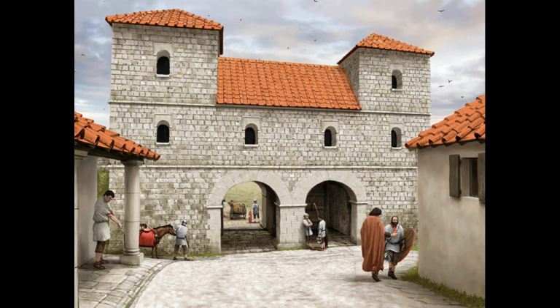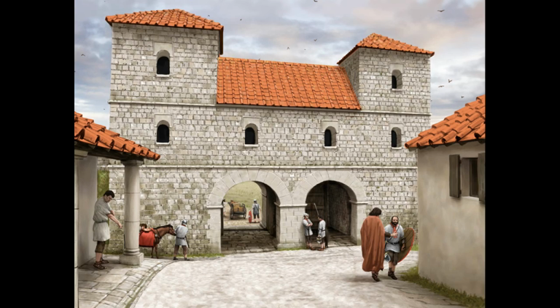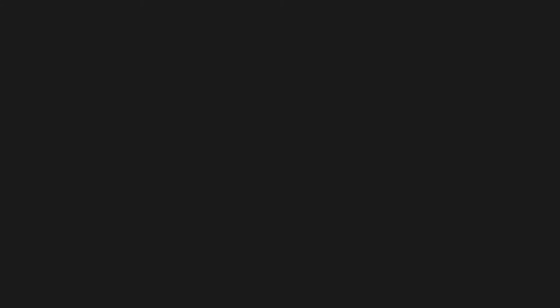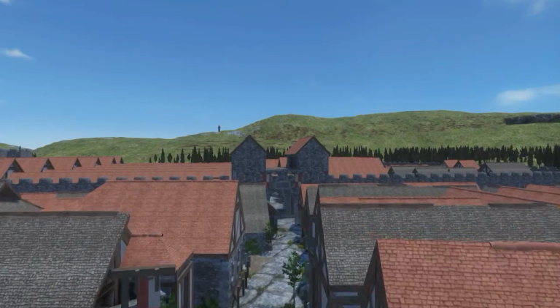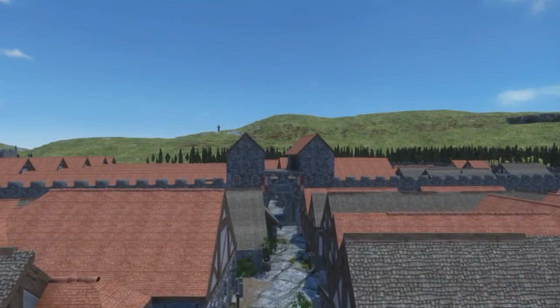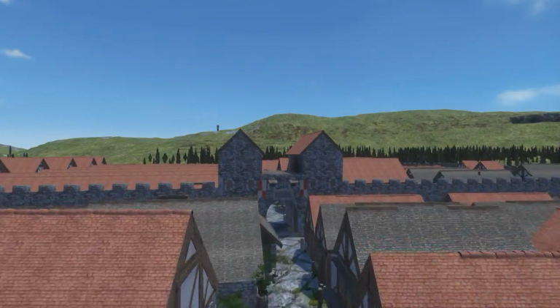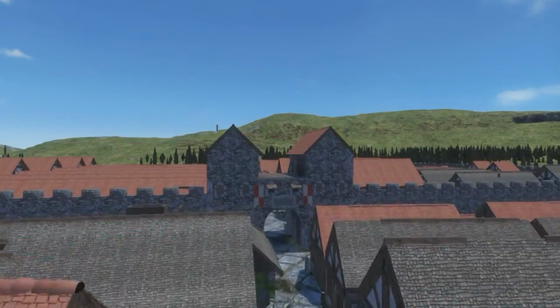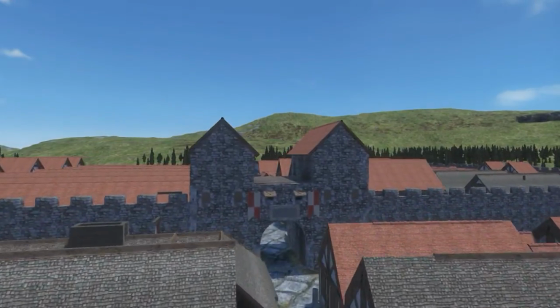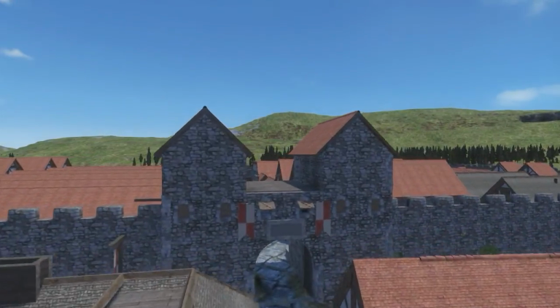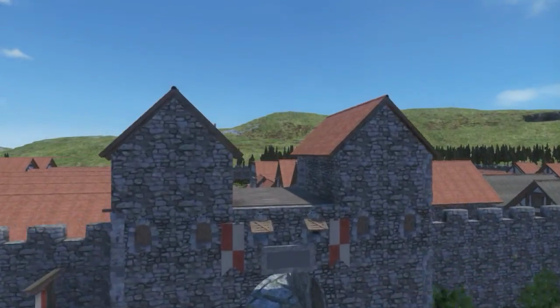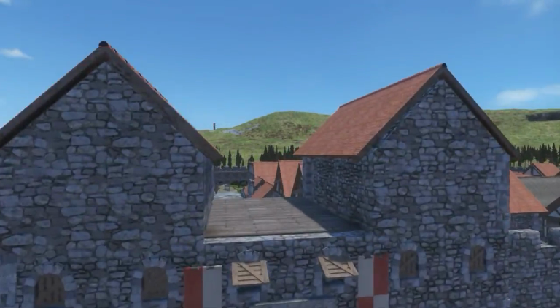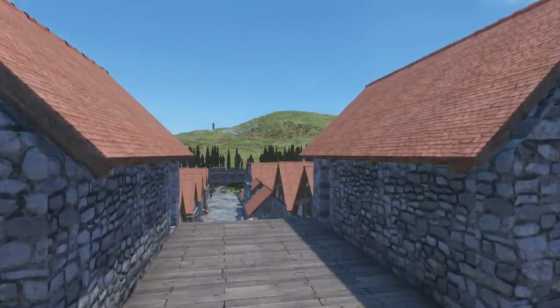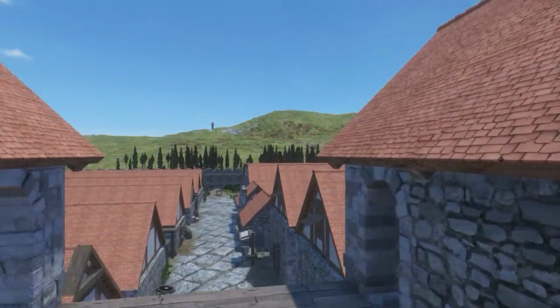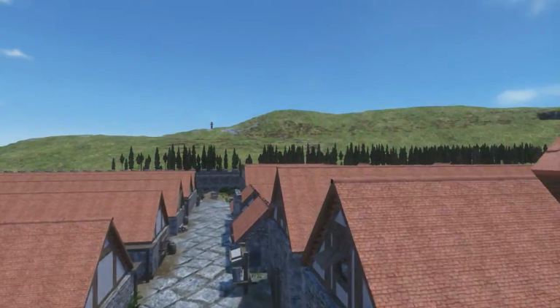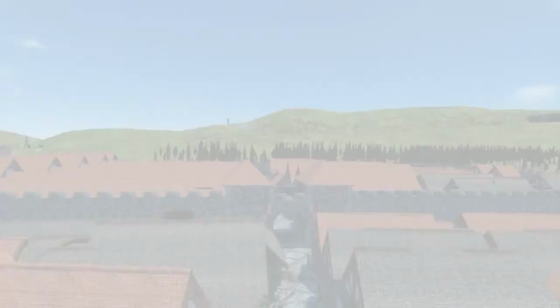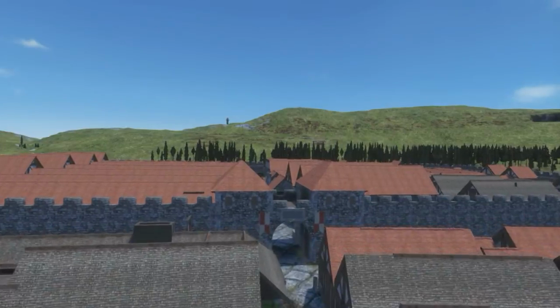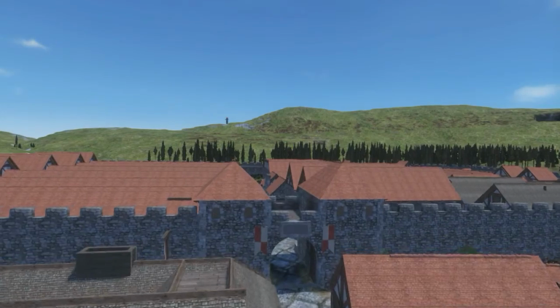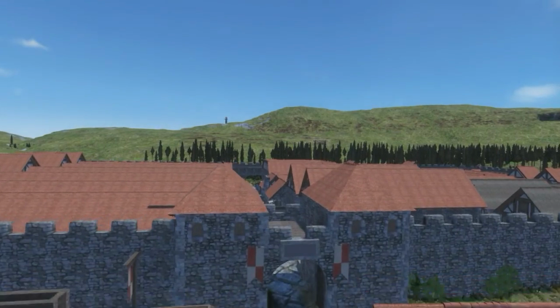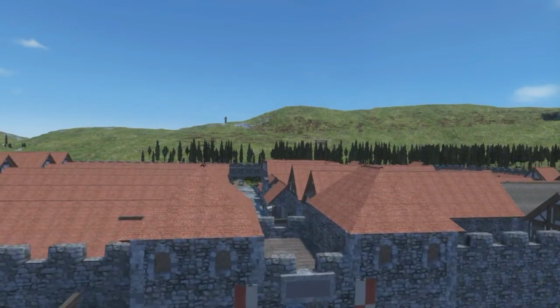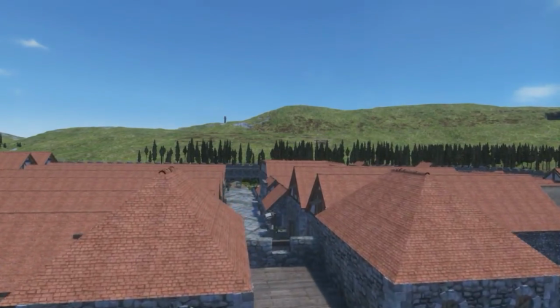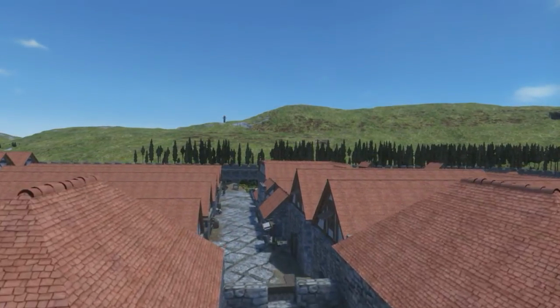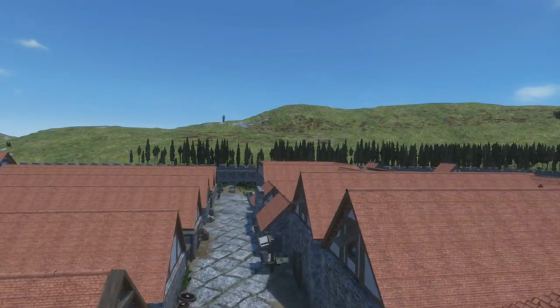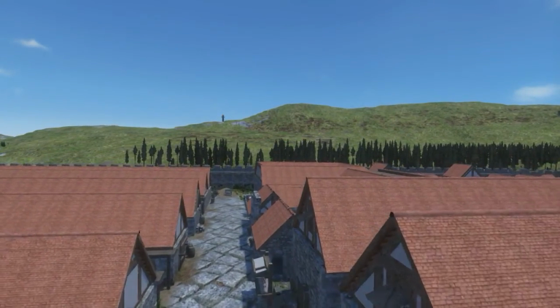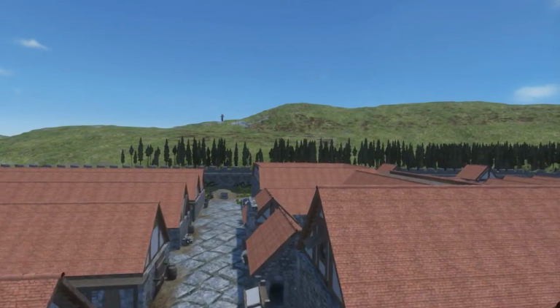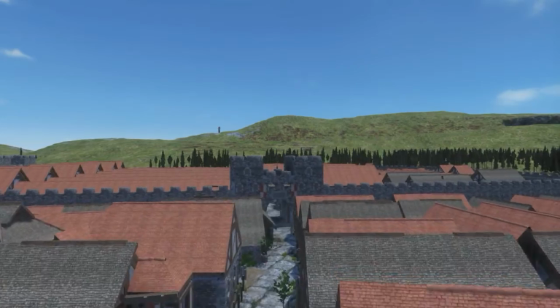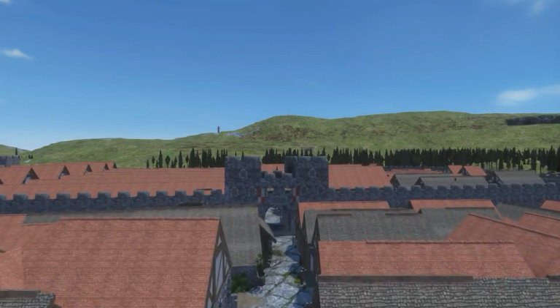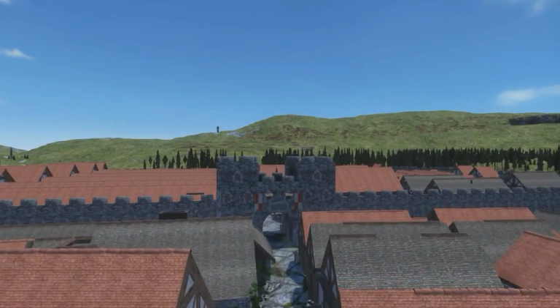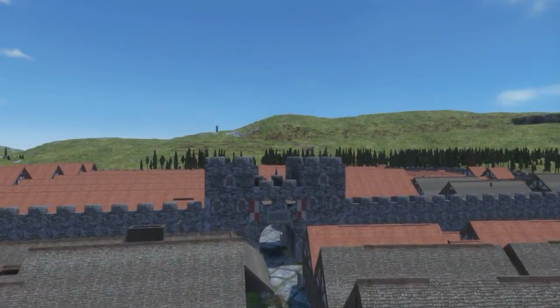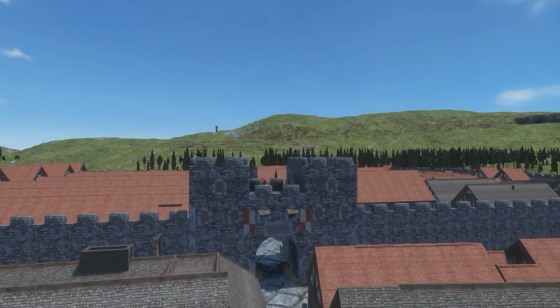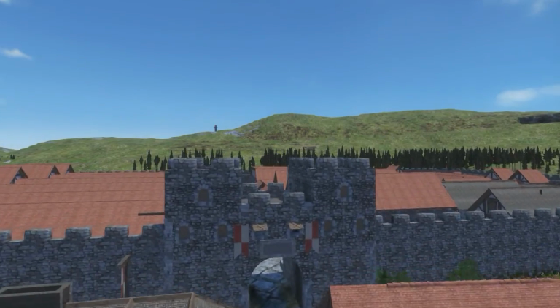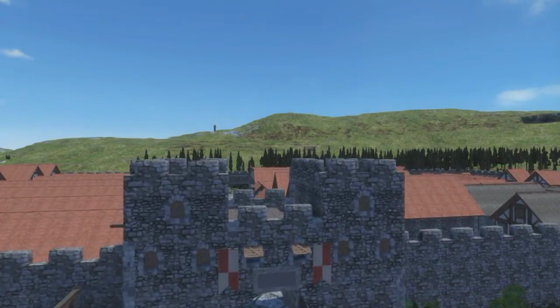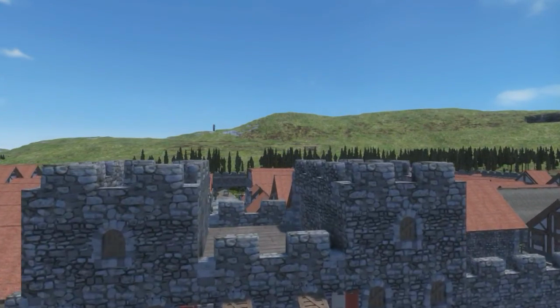What might Vindolanda's towers have looked like if they had, say, a pitched roof? Or a hip roof? Hmm — cool, but I think I probably got it right the first time.